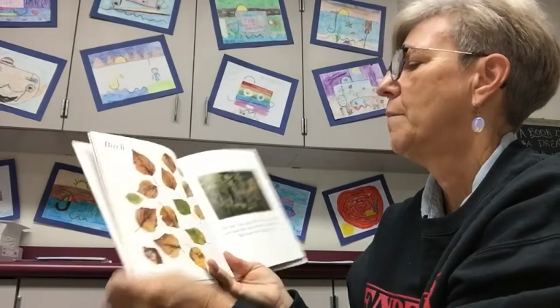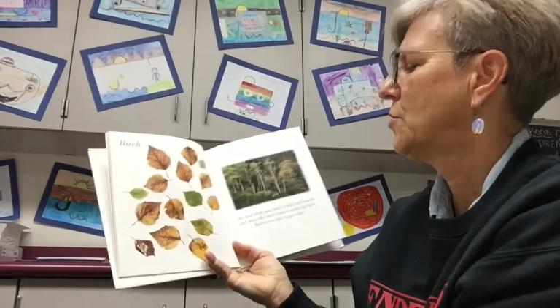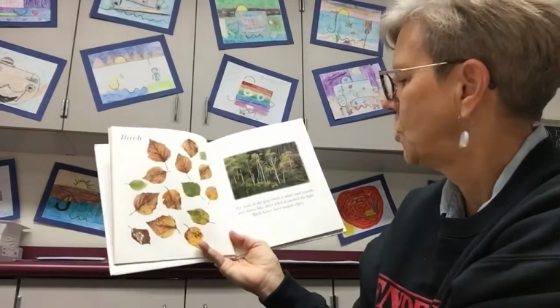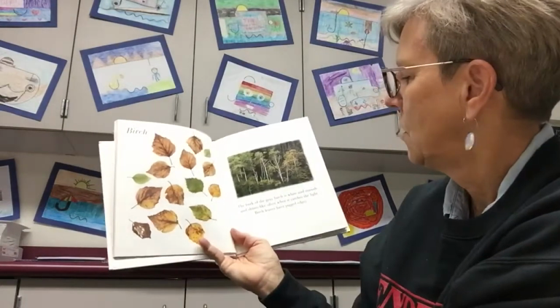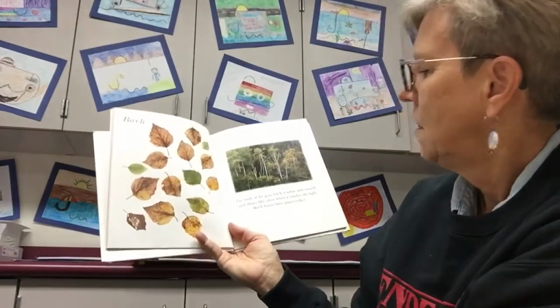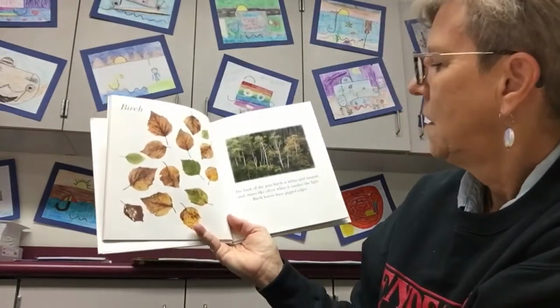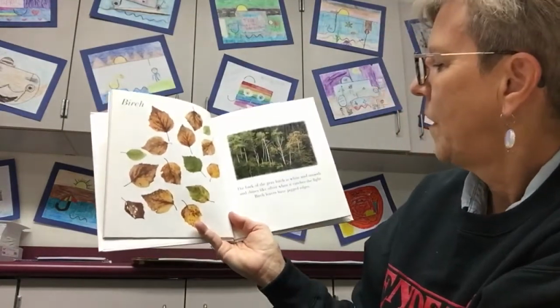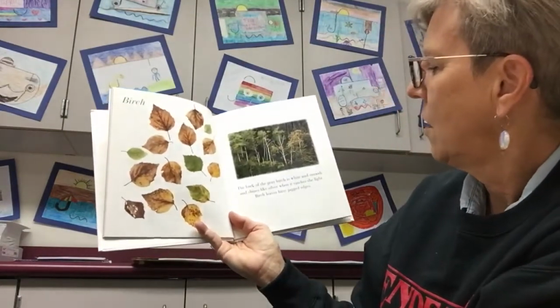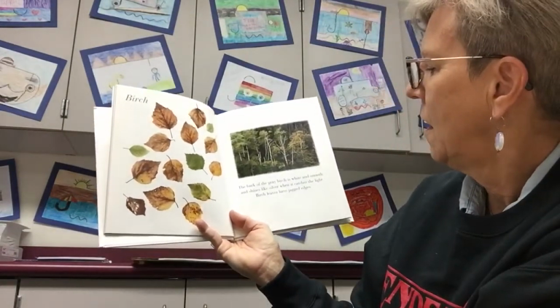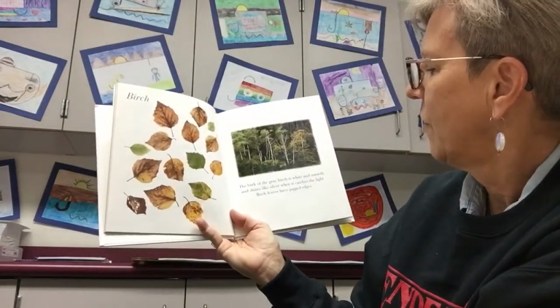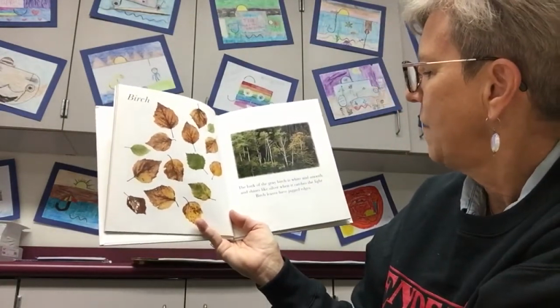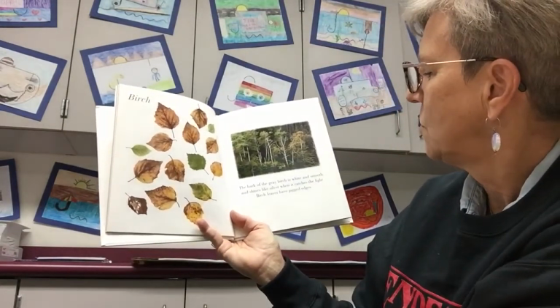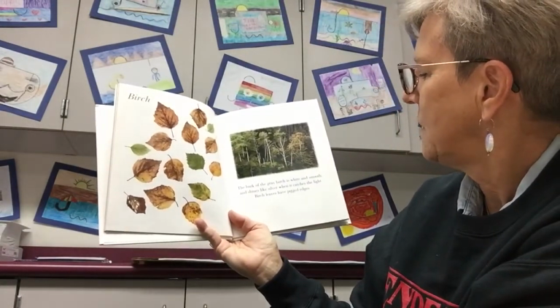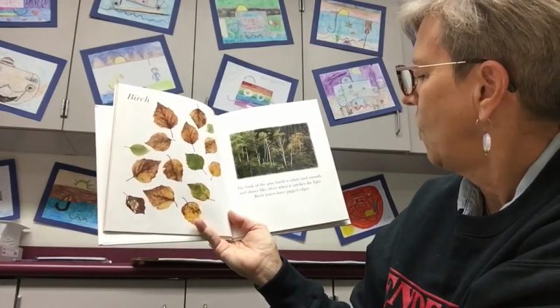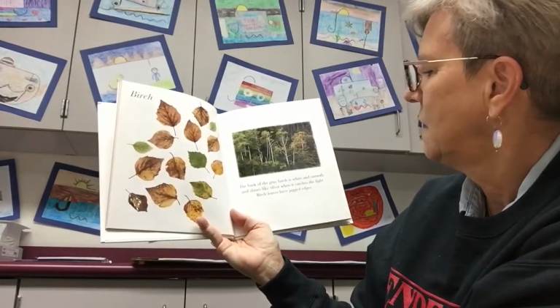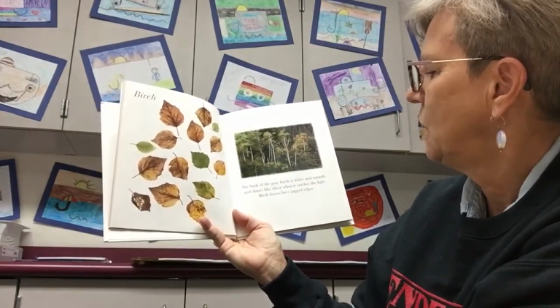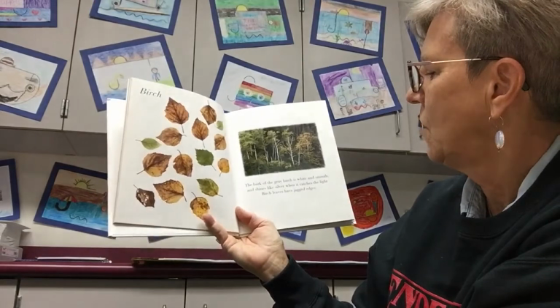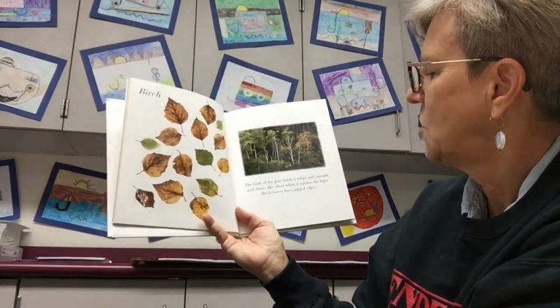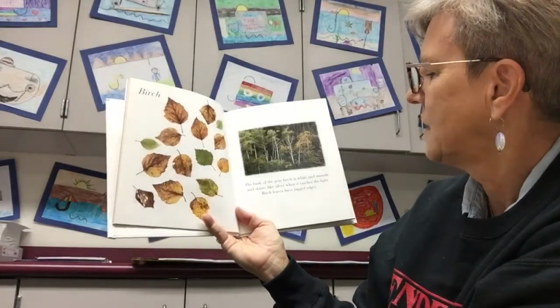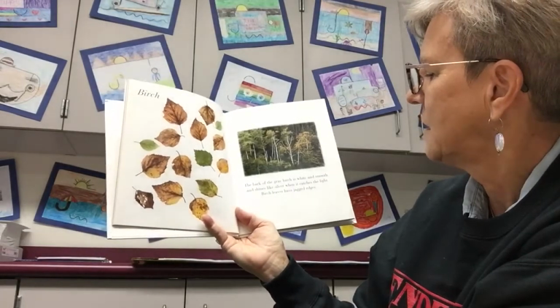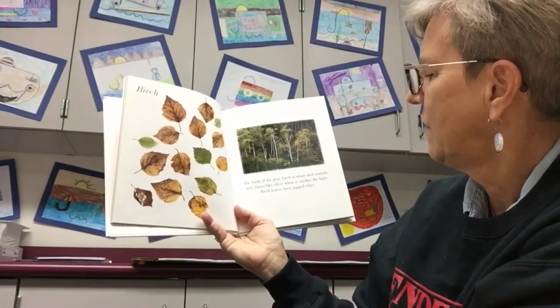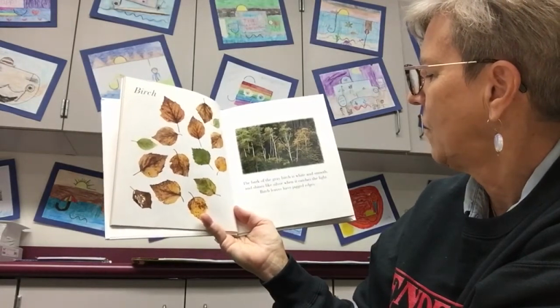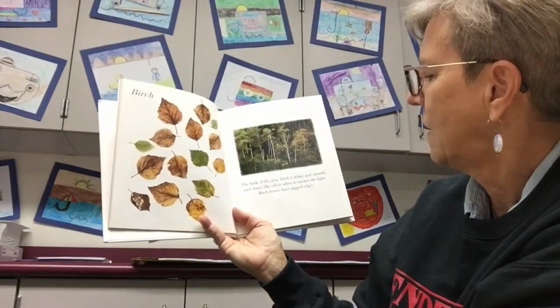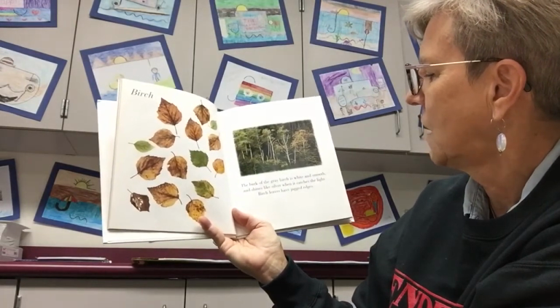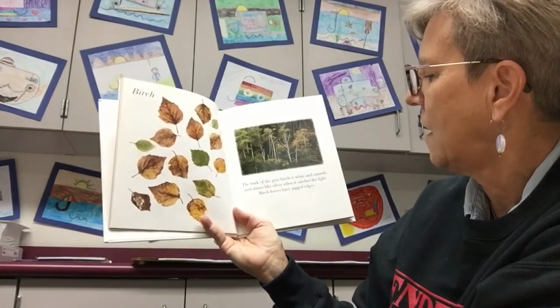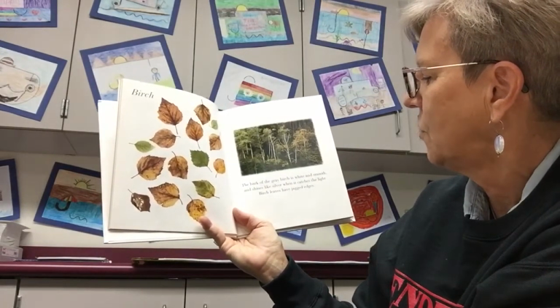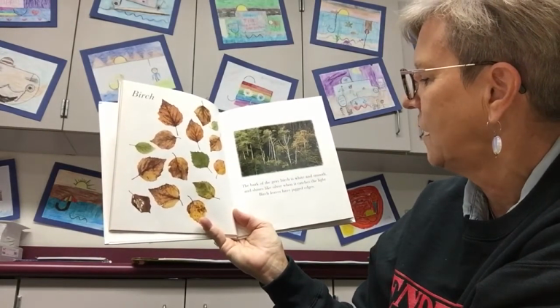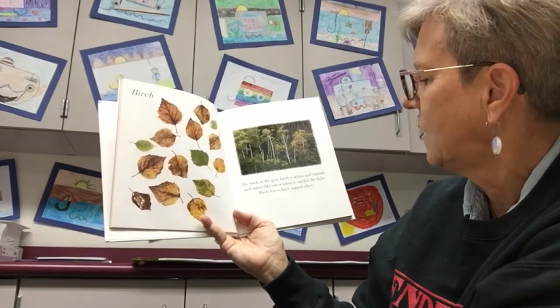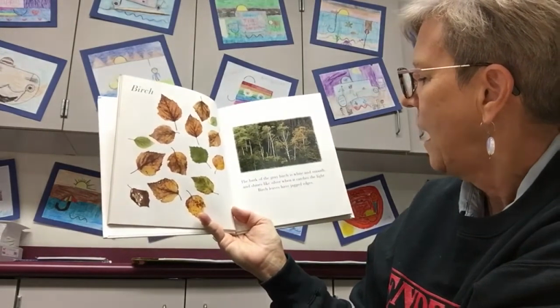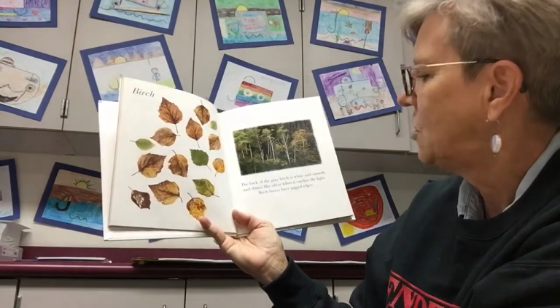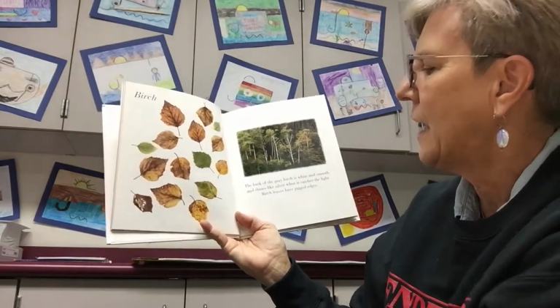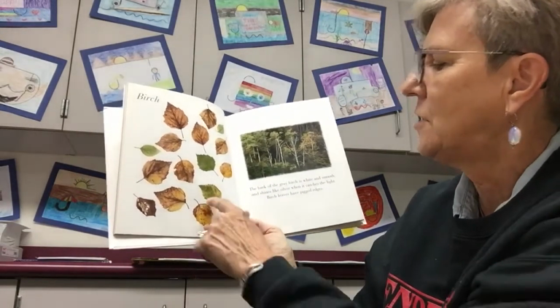Birch. The bark of the gray birch is white and smooth, and shines like silver when it catches the light. Birch leaves have jagged edges.